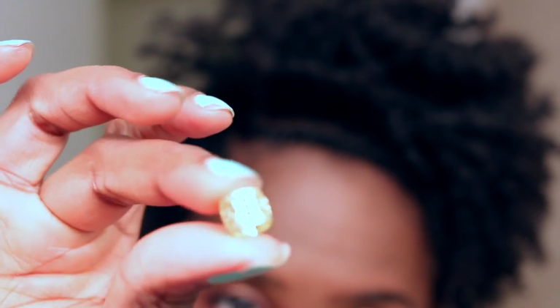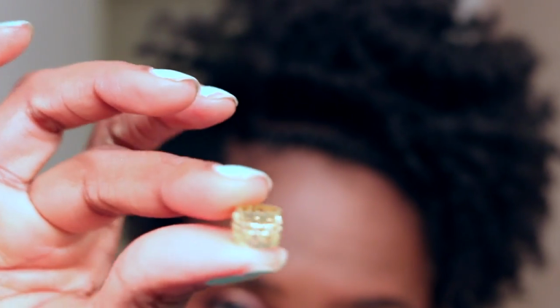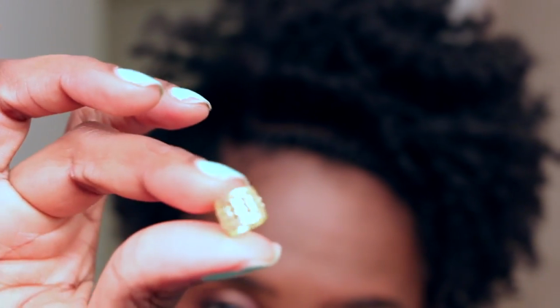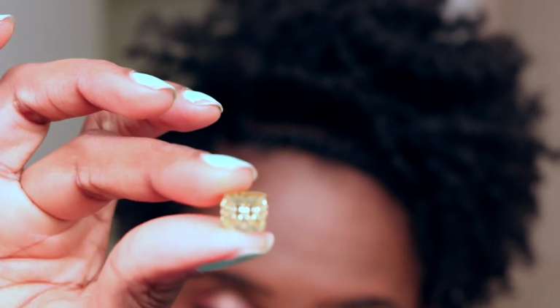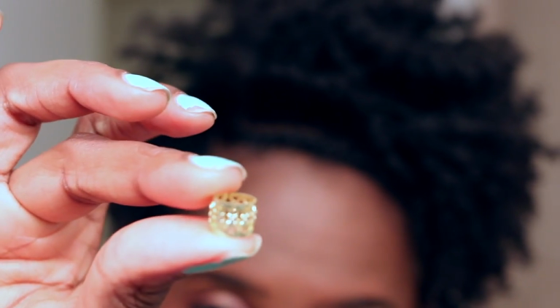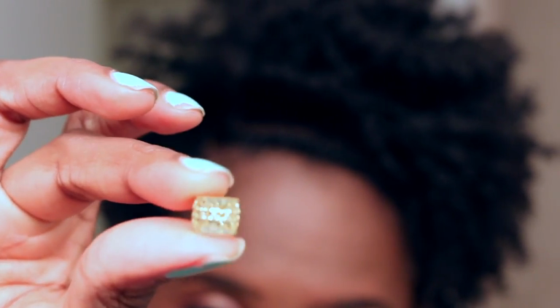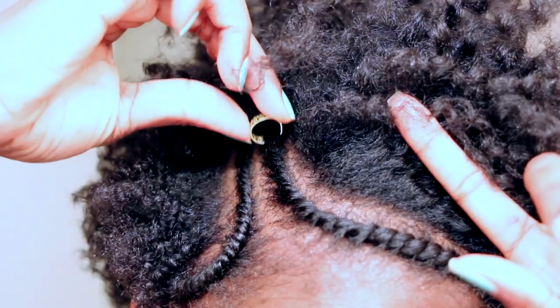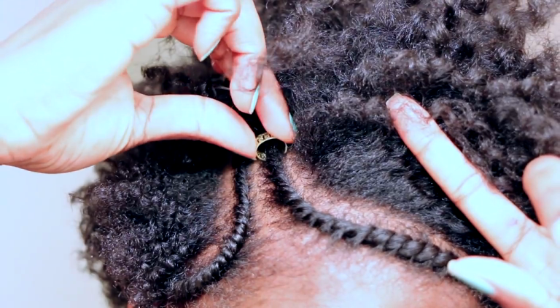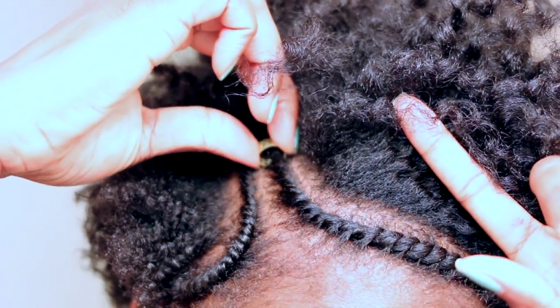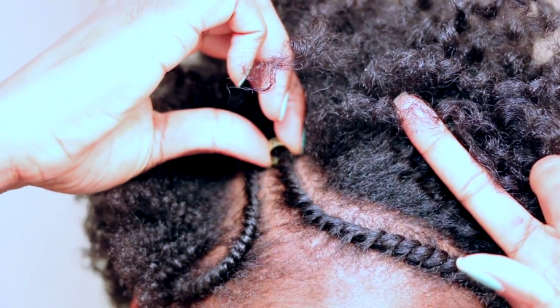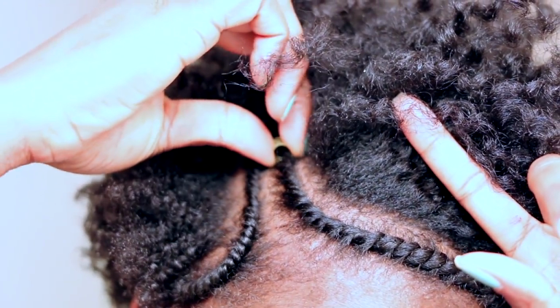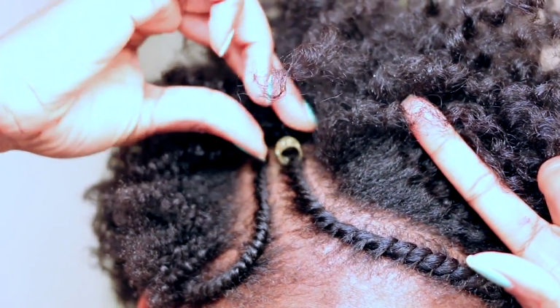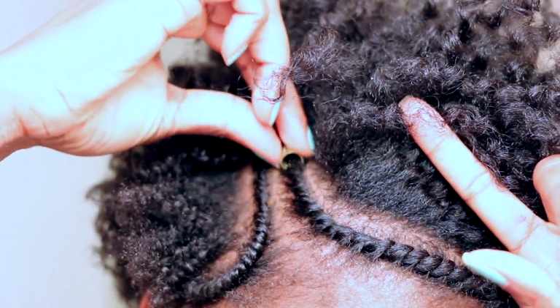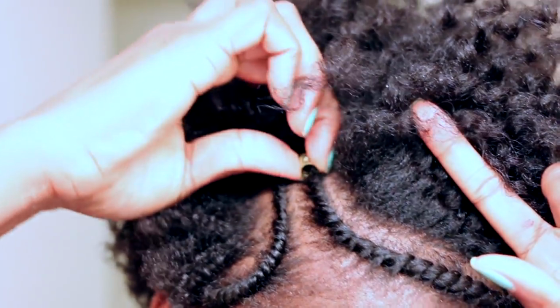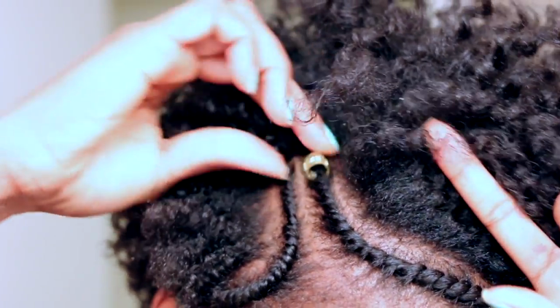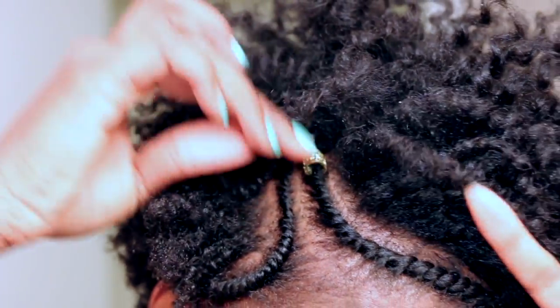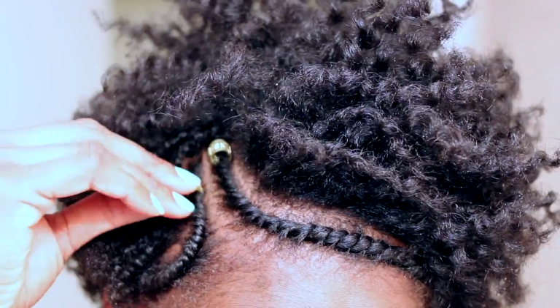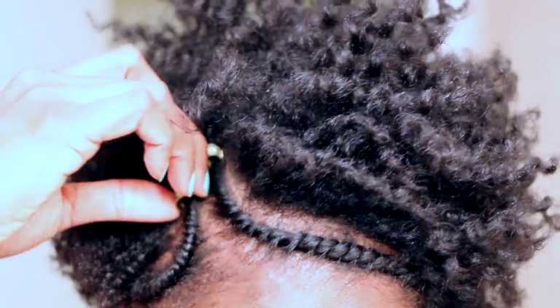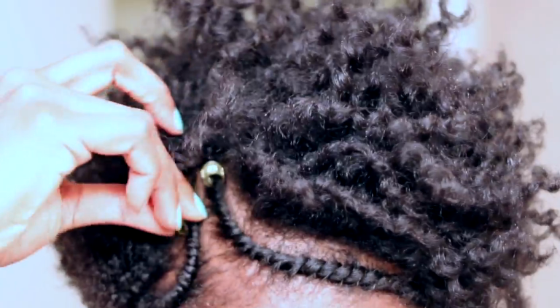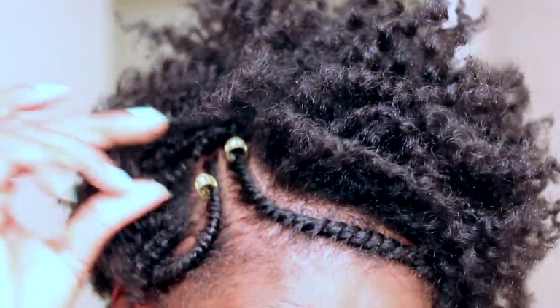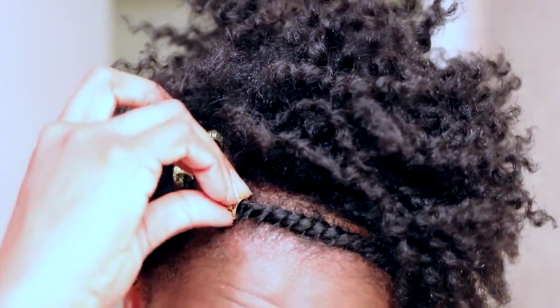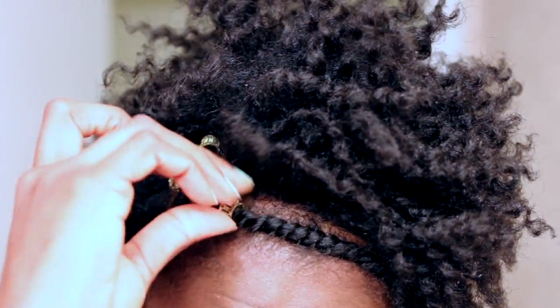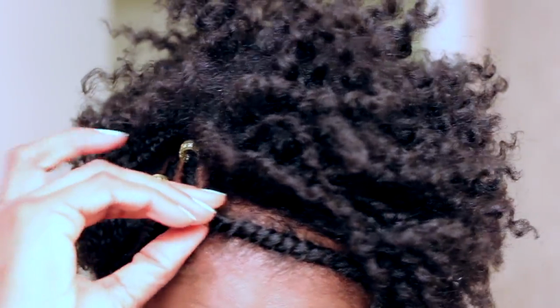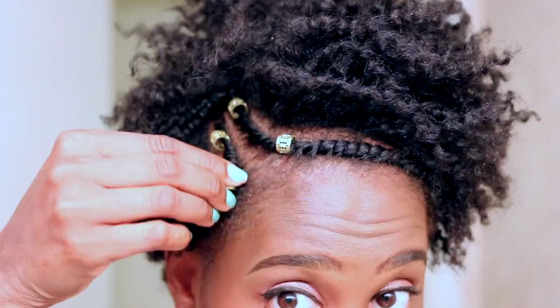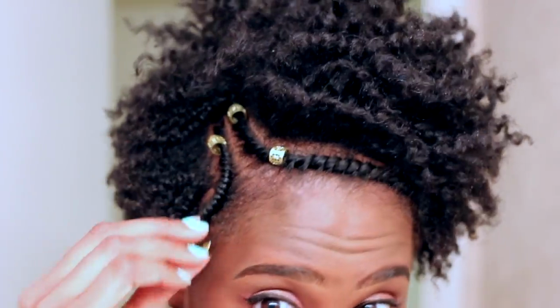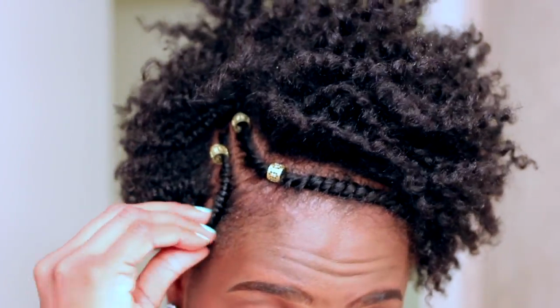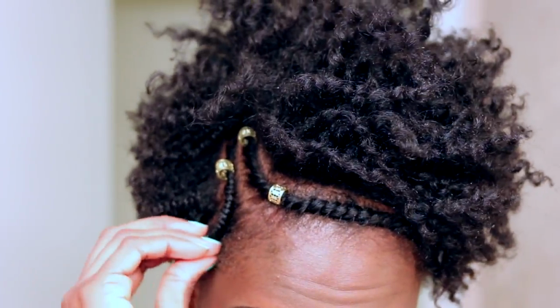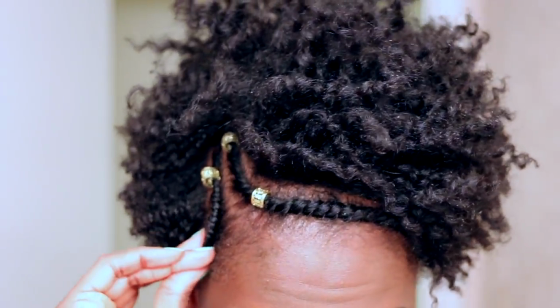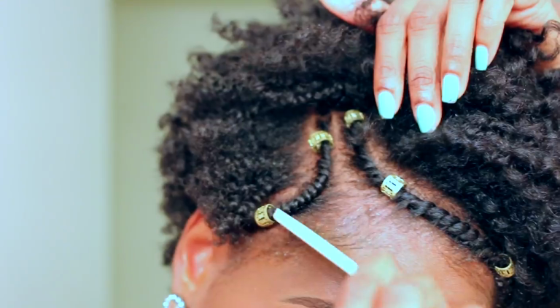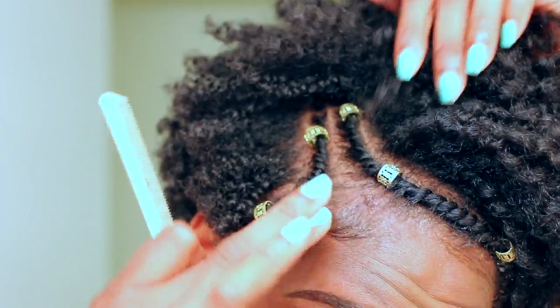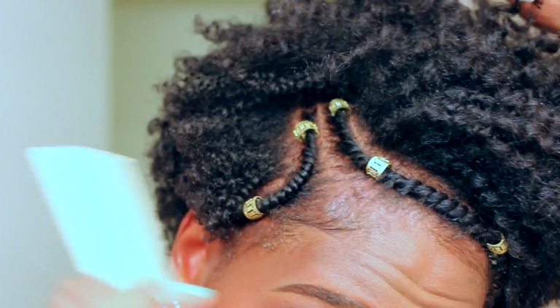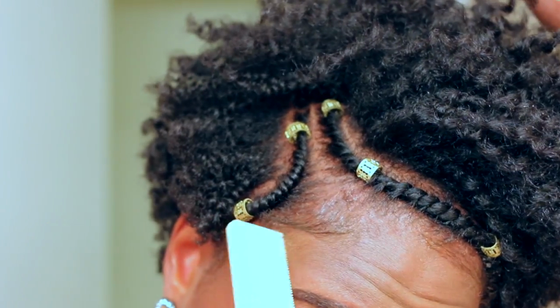To jazz up this summer style, I'm adding some gold jewels that I got from my local beauty supply store to the flat twist. I'm just sporadically placing them, and it's adding such a cute little flair to the look.